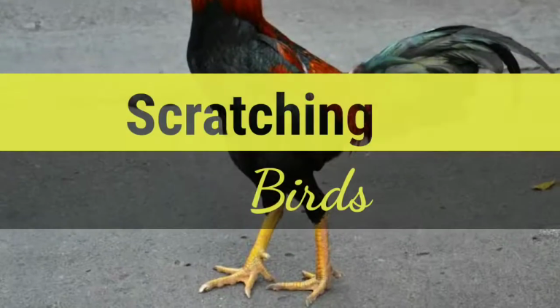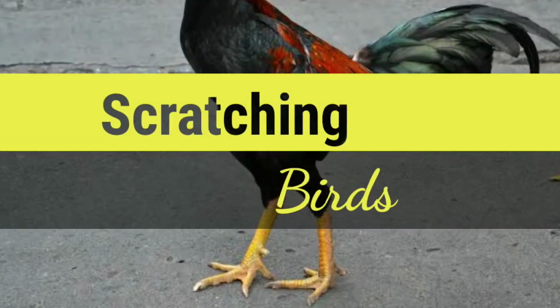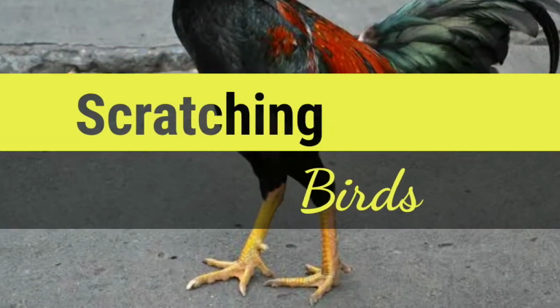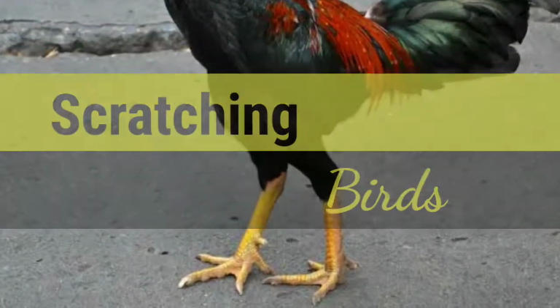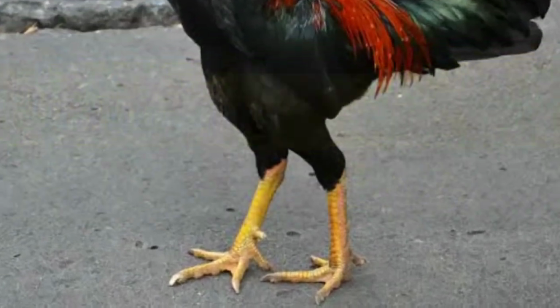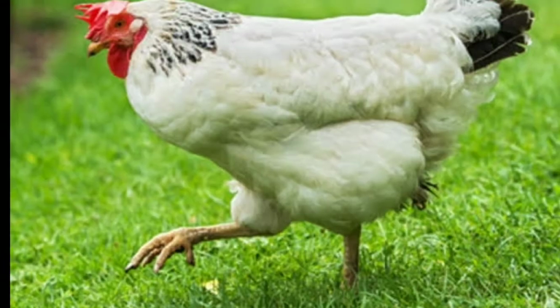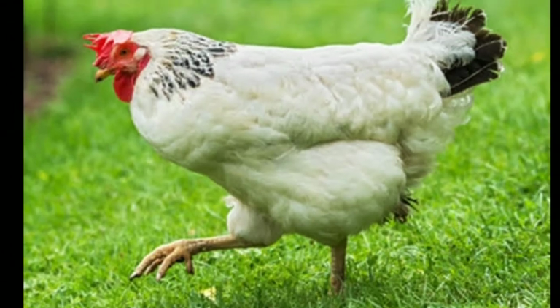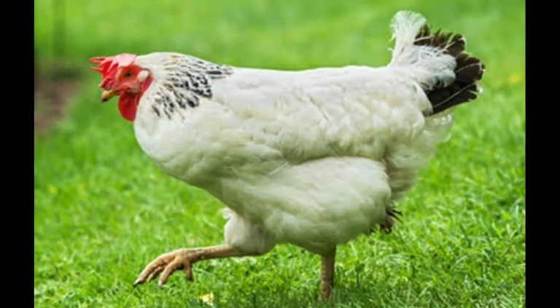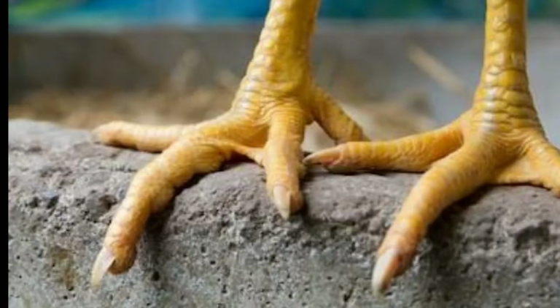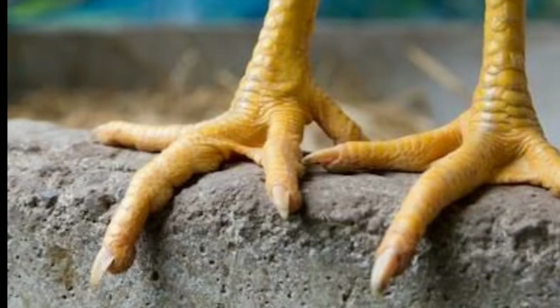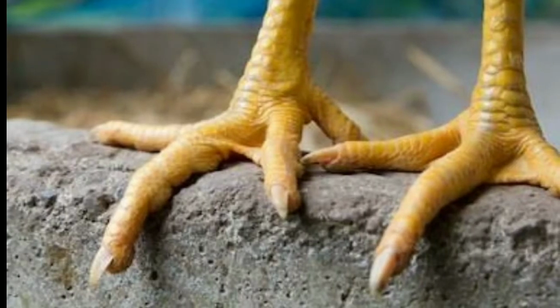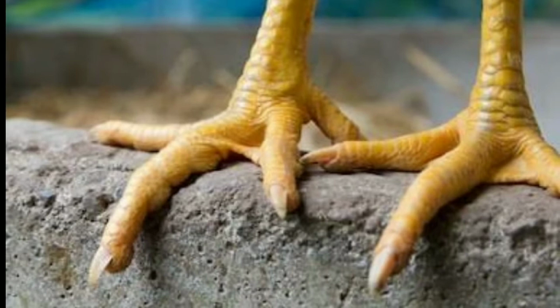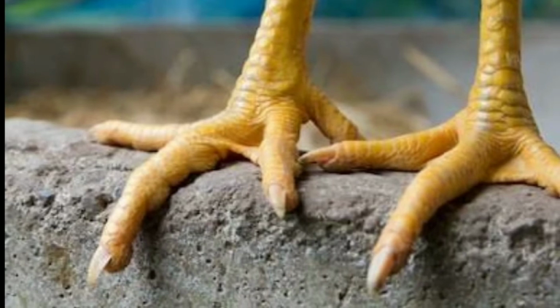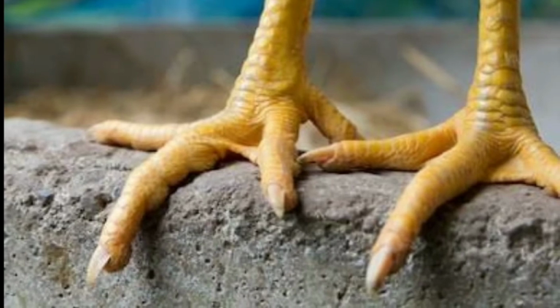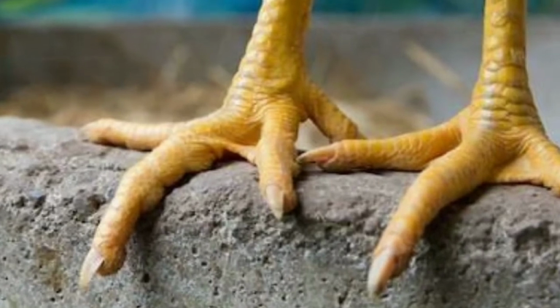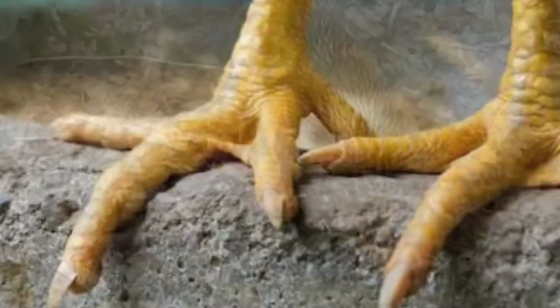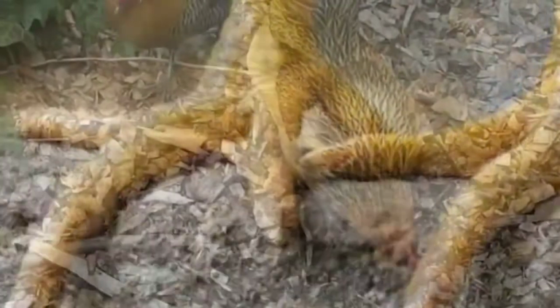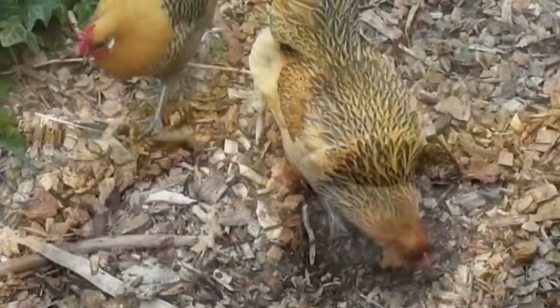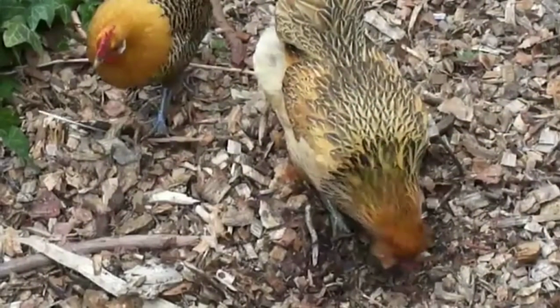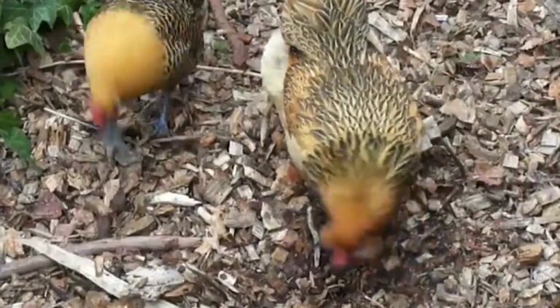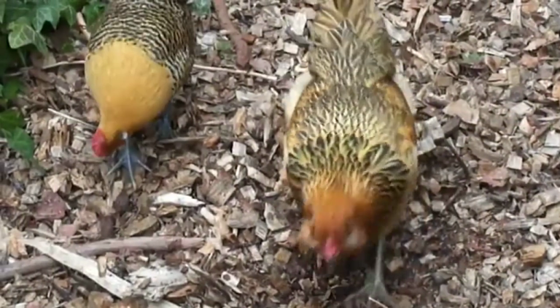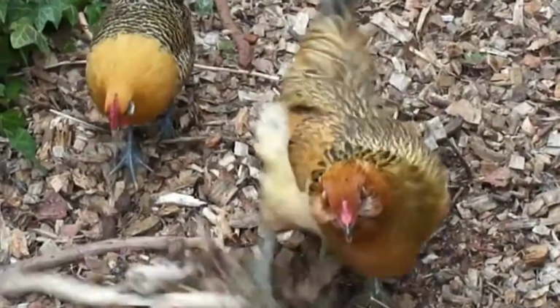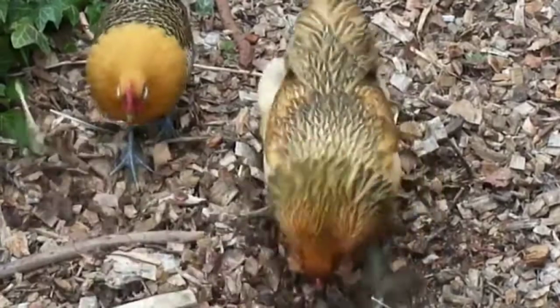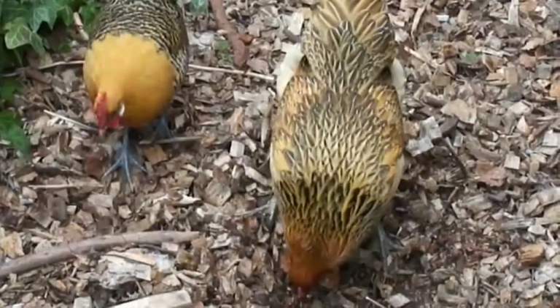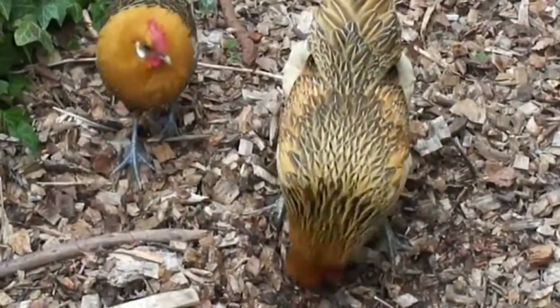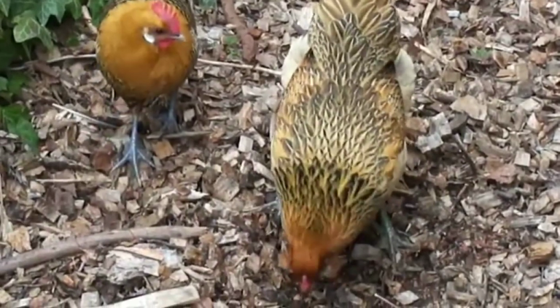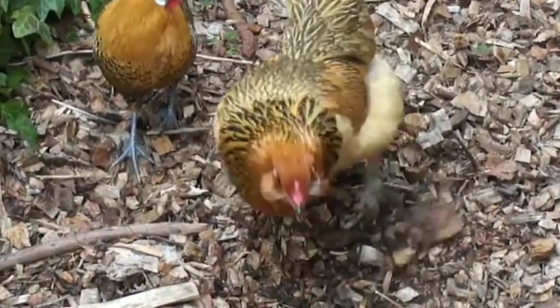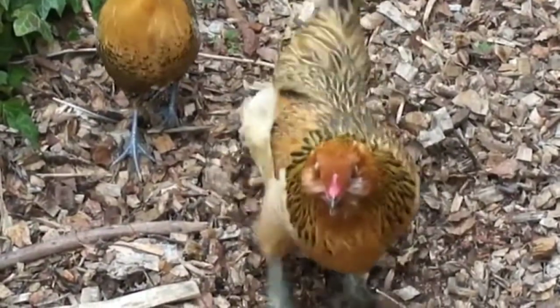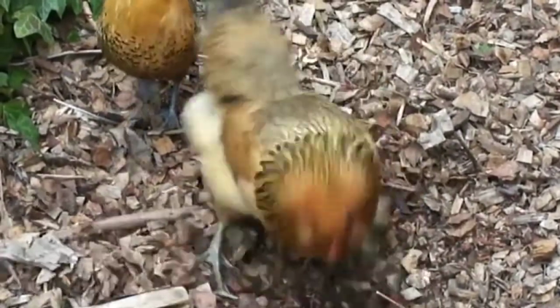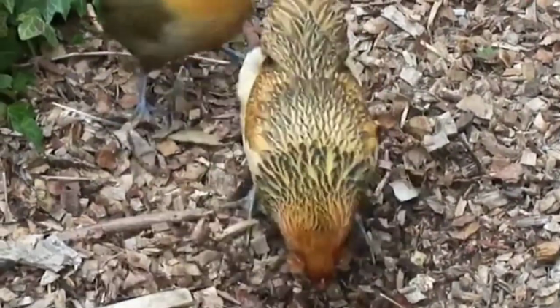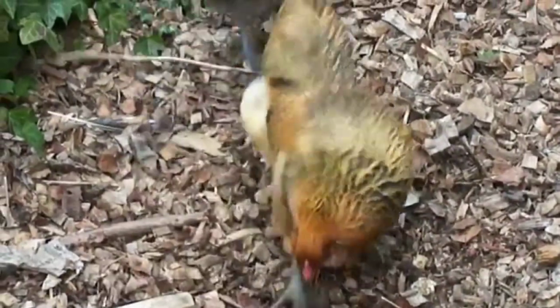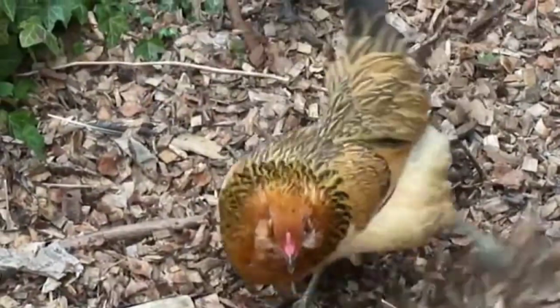Scratching Birds. Birds like hens have three toes in front and one toe at the back. Their toes have sharp and hard claws to help them scratch the ground for seeds and worms.